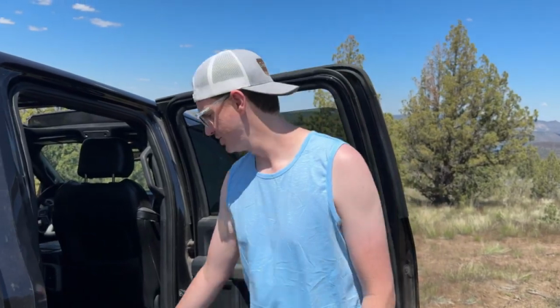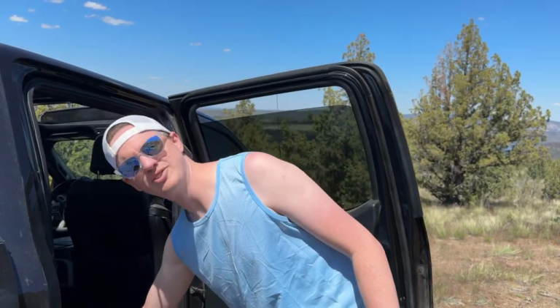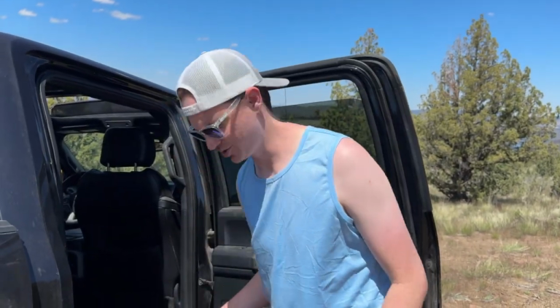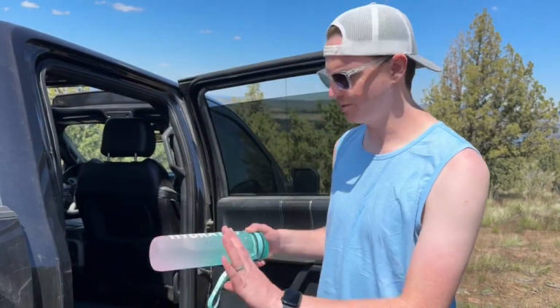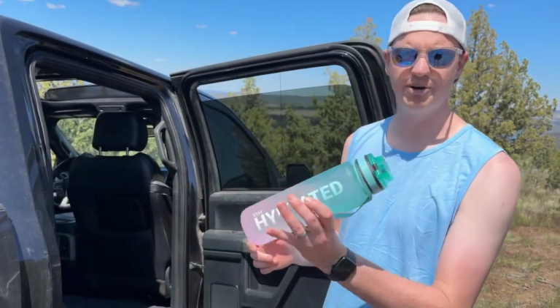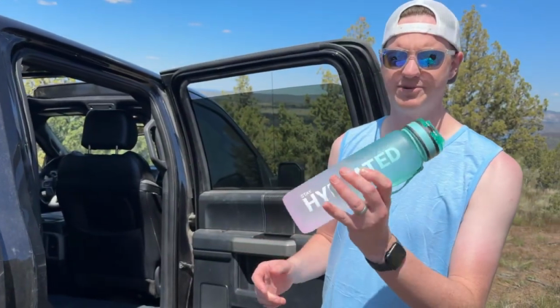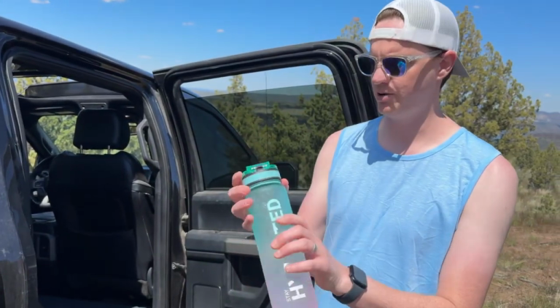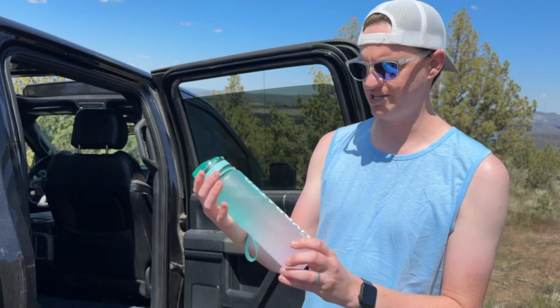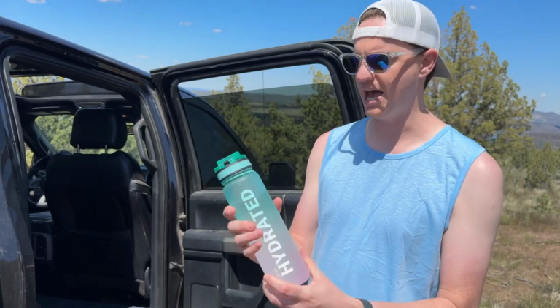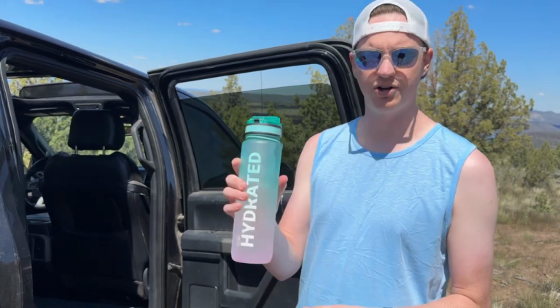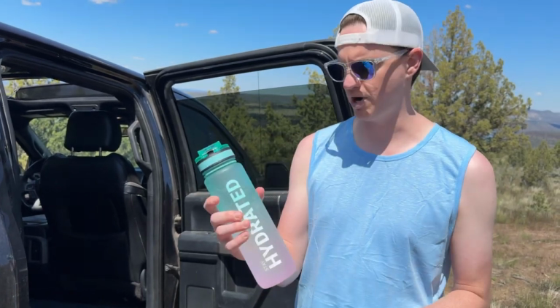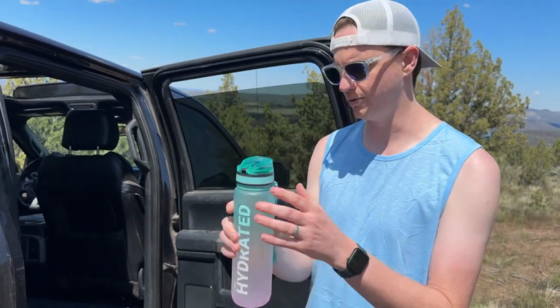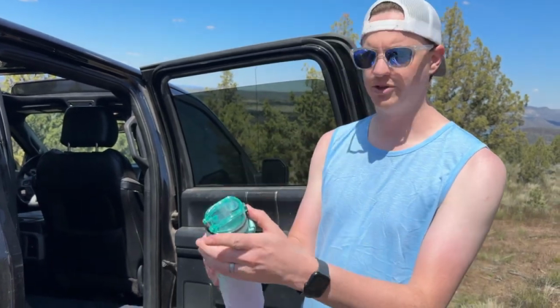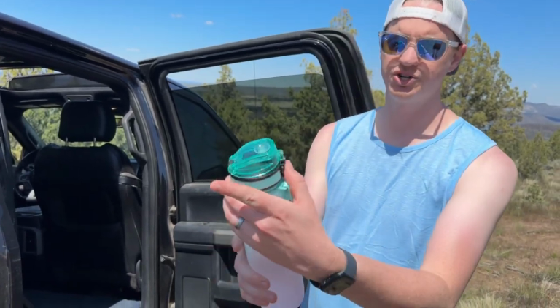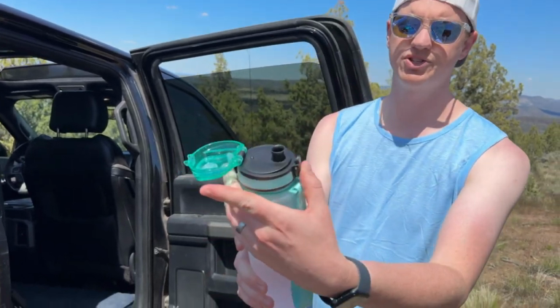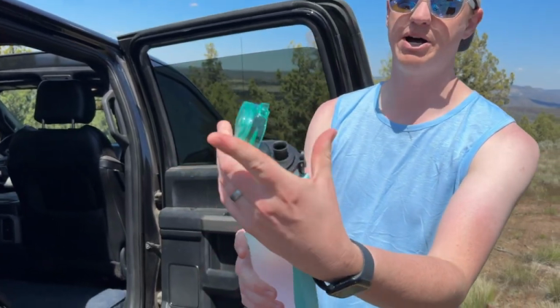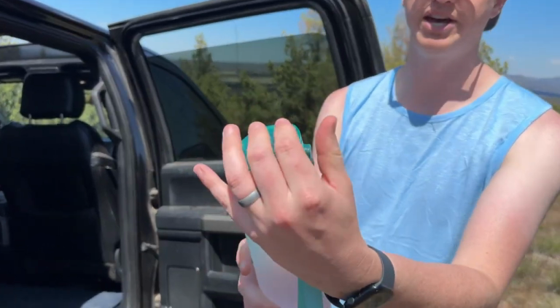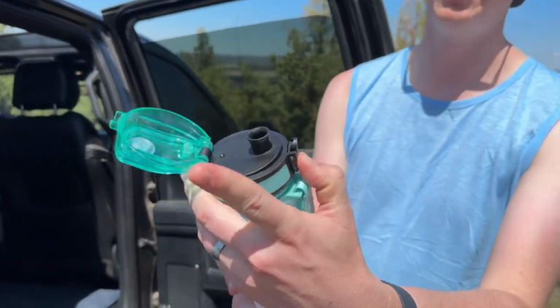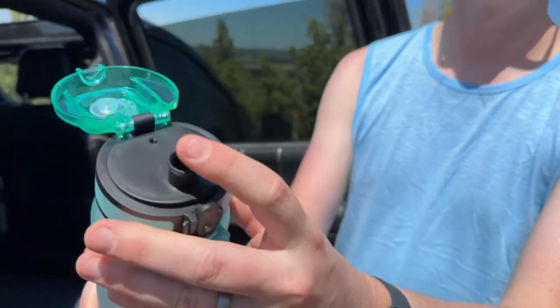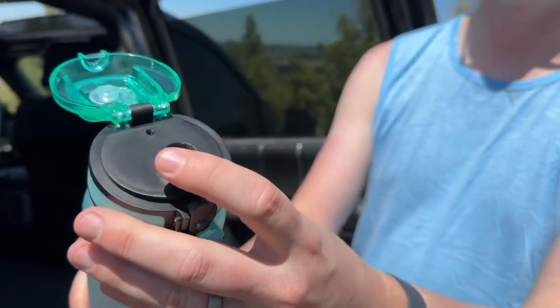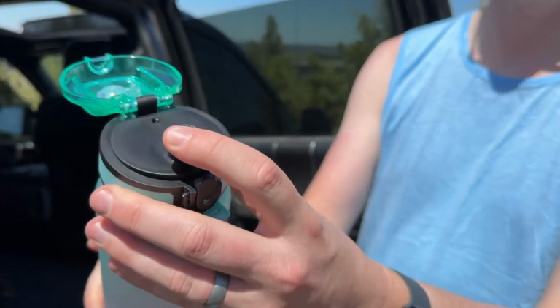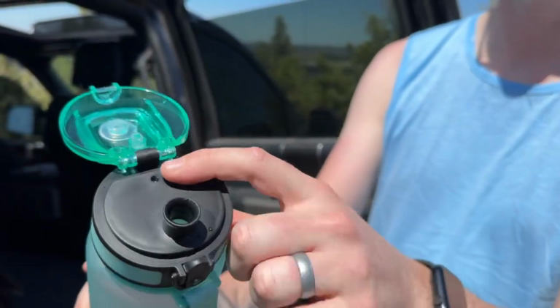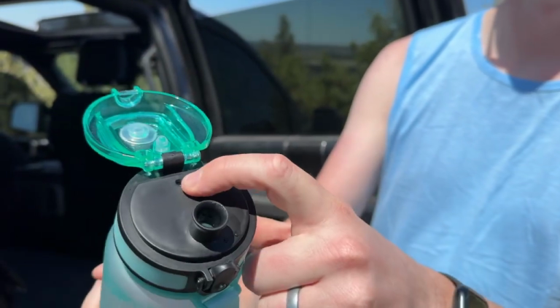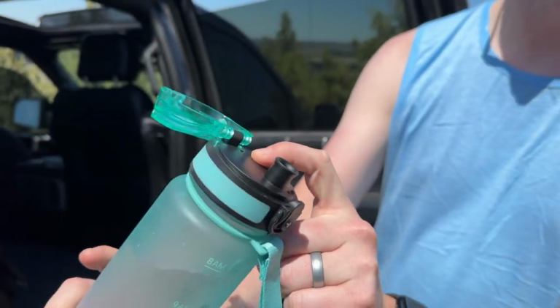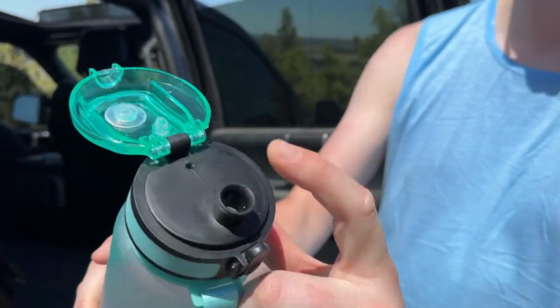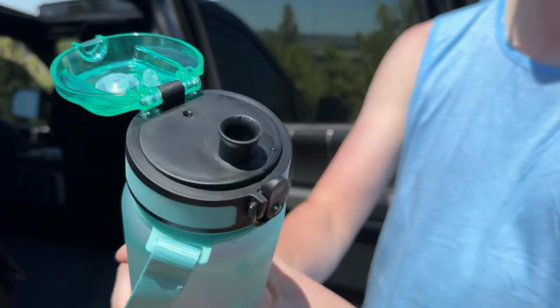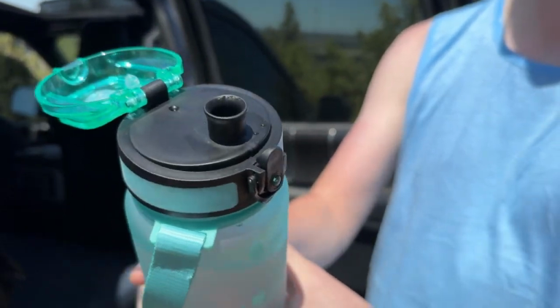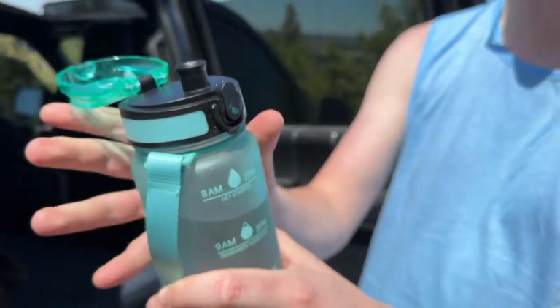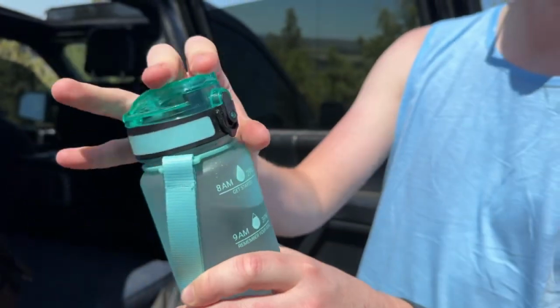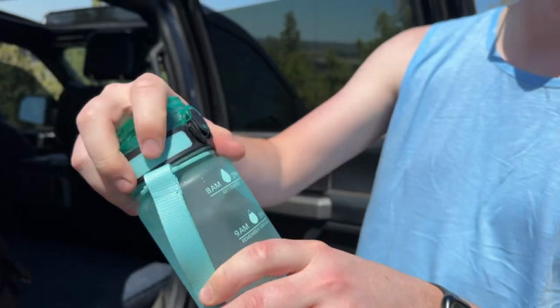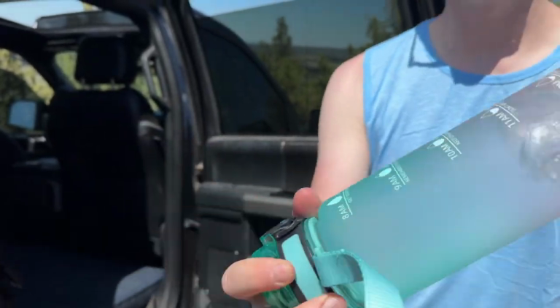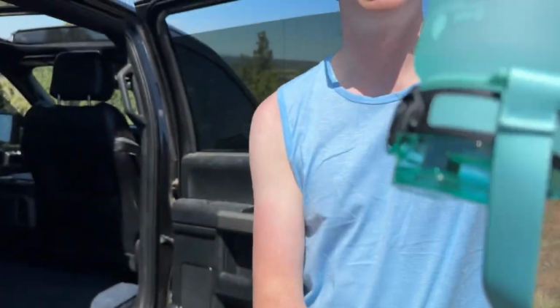We were sent this great water bottle from an Amazon seller, so I'll walk through a few of the features quickly. It has a pop lid with a little sippy spout, and a little hole for air so you can get as much water as possible. It closes up and doesn't leak.